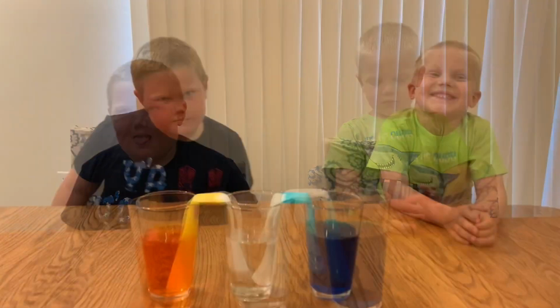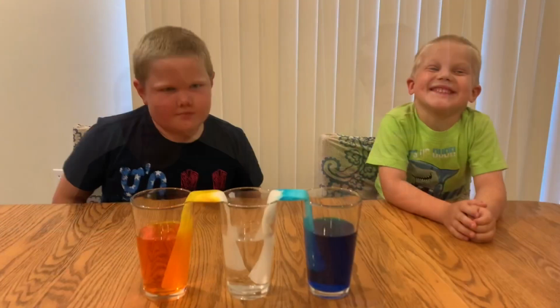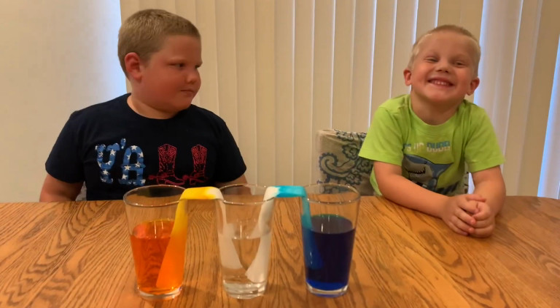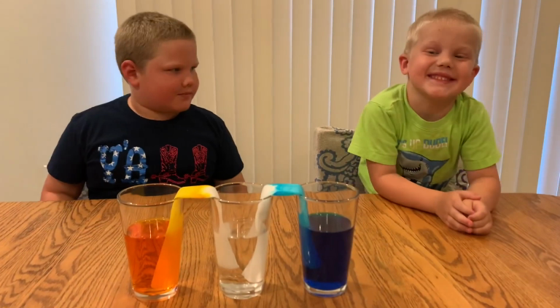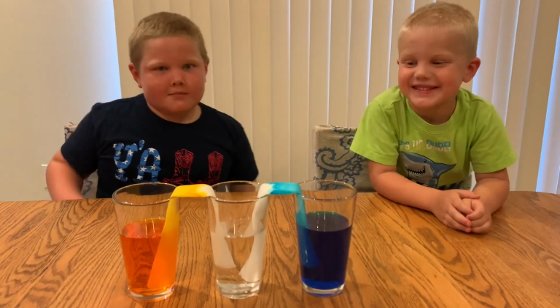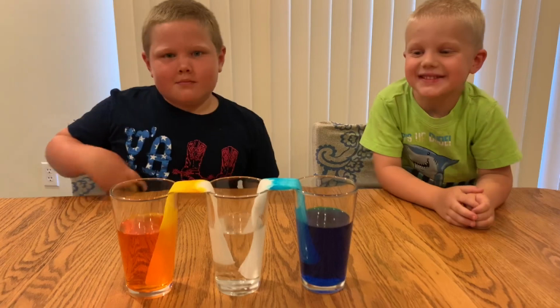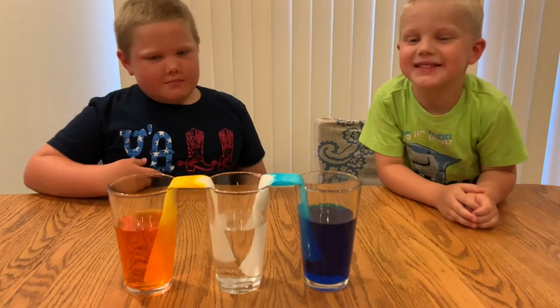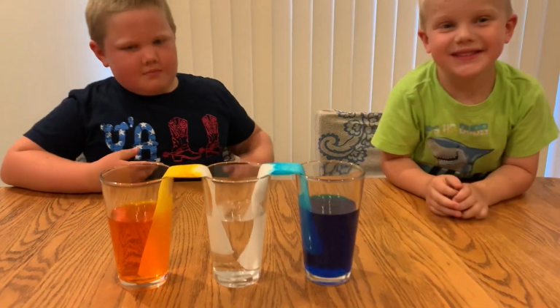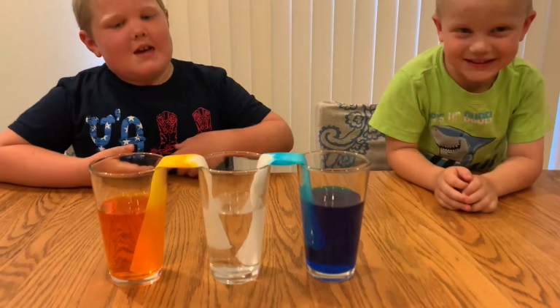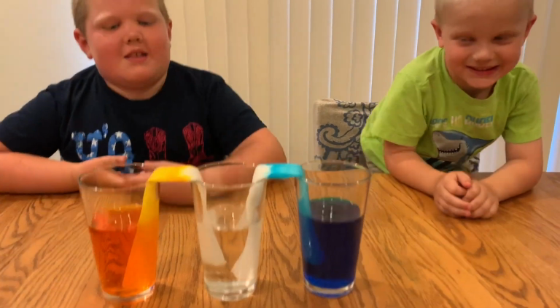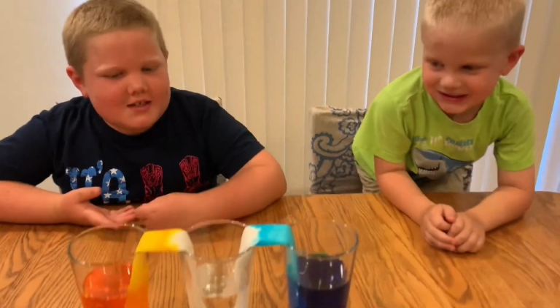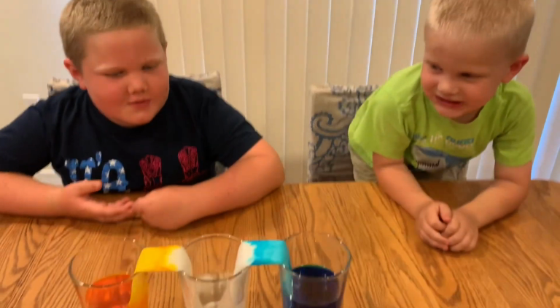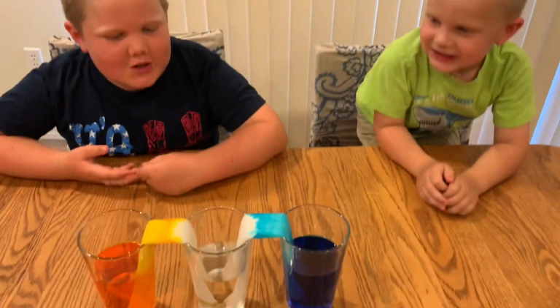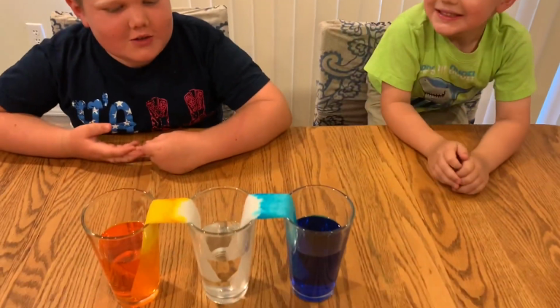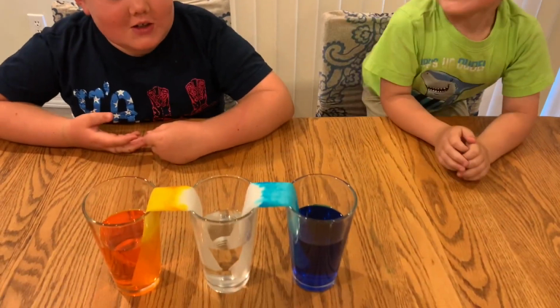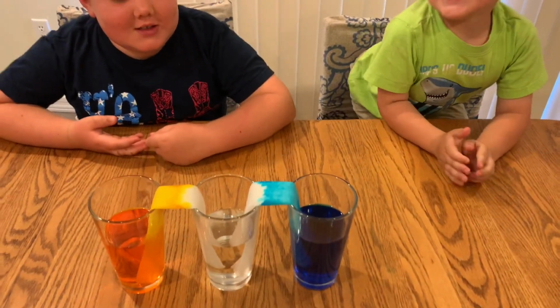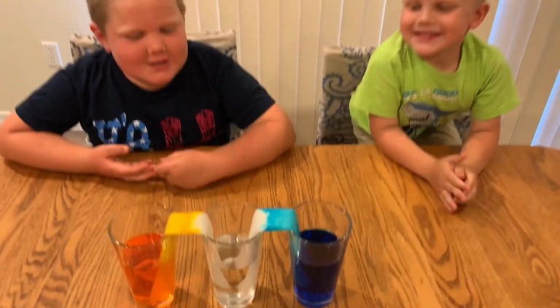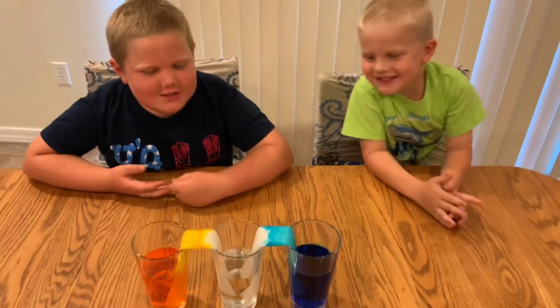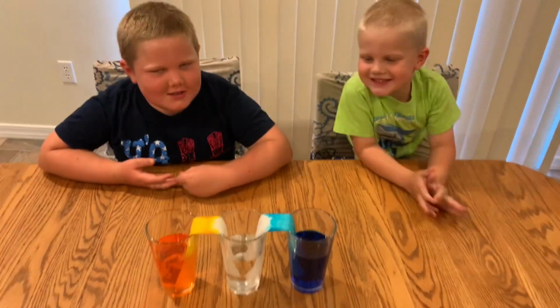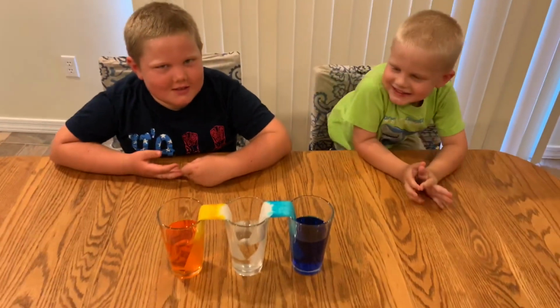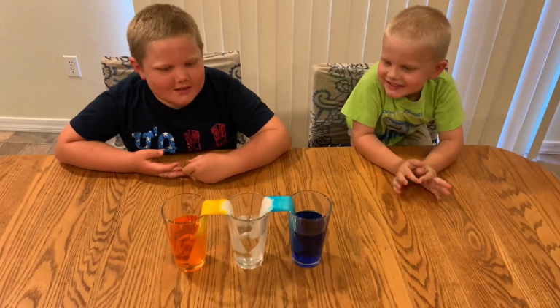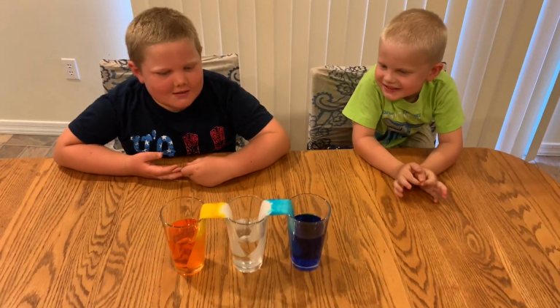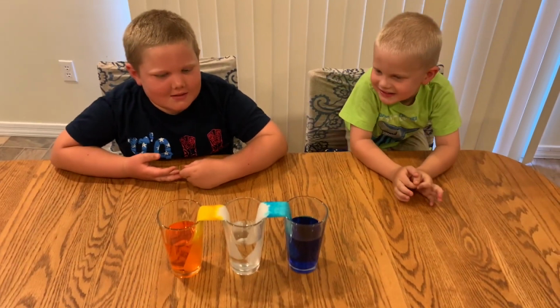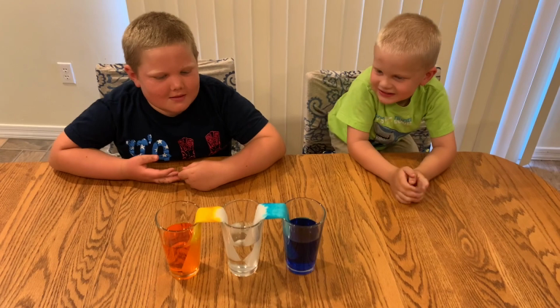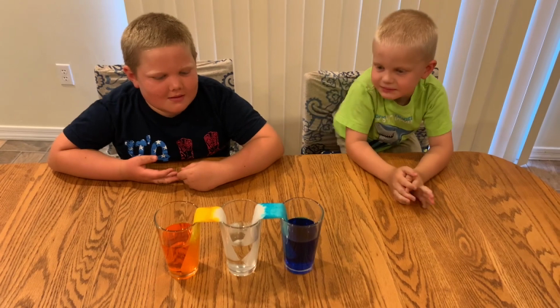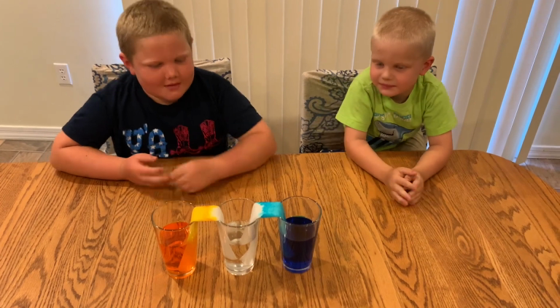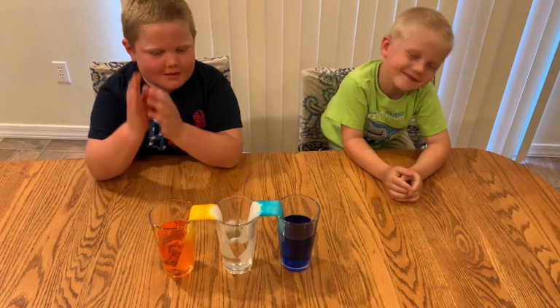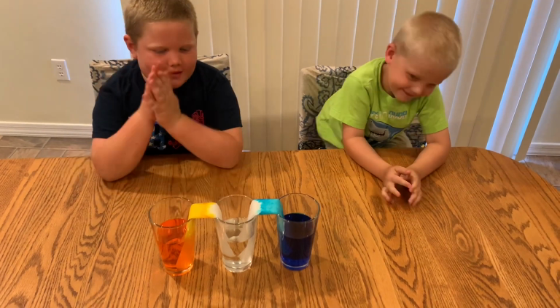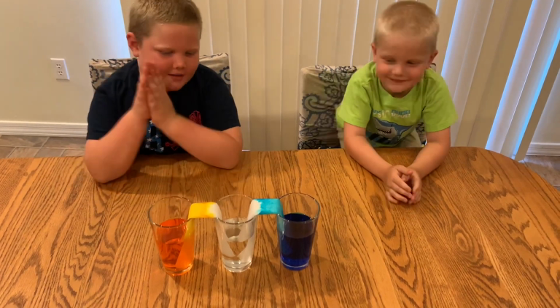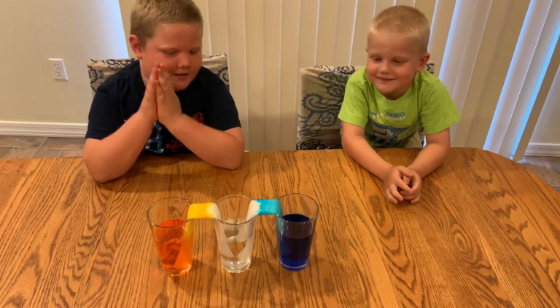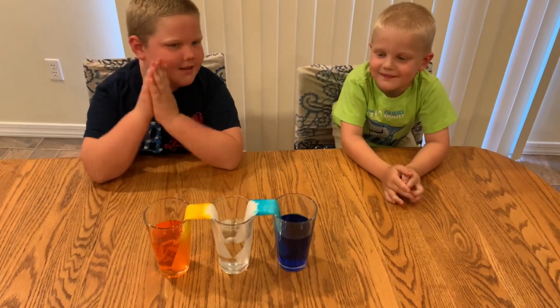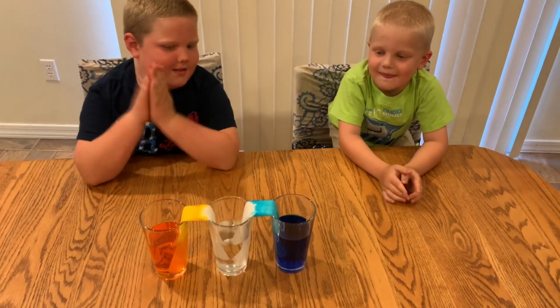It's been about two hours and this is what our result is. The water is still moving. We will patiently wait.